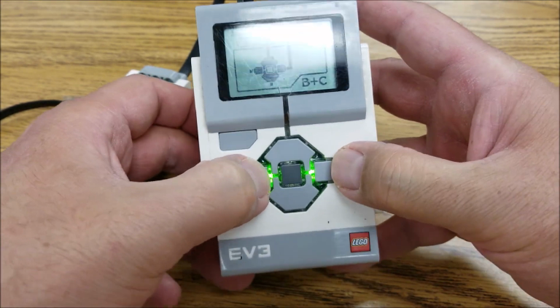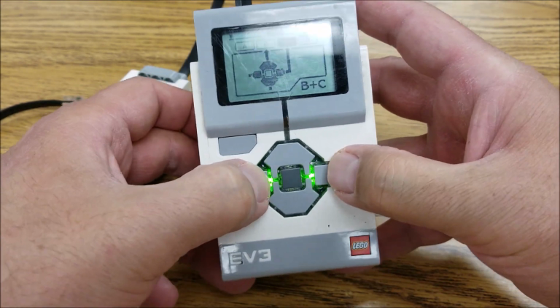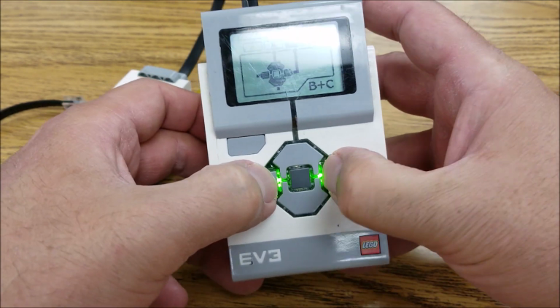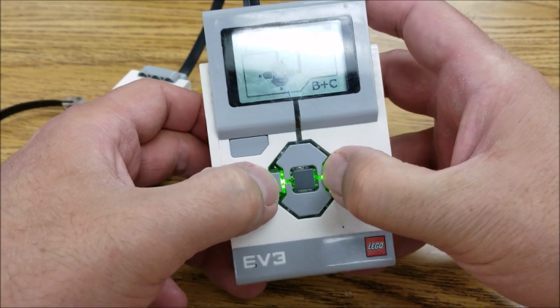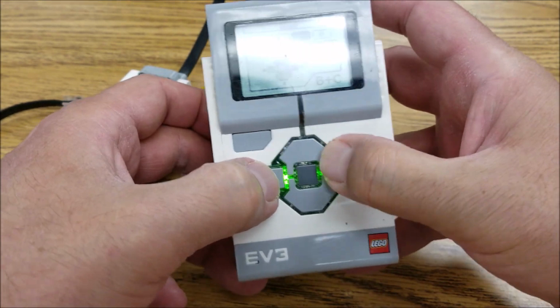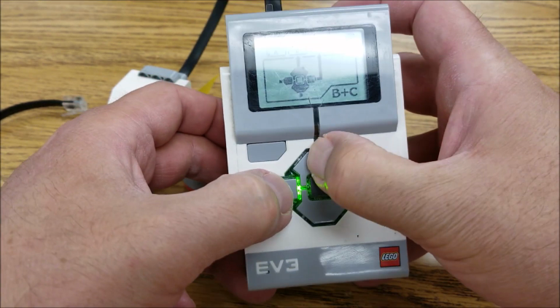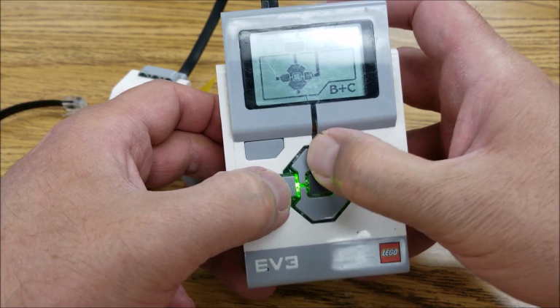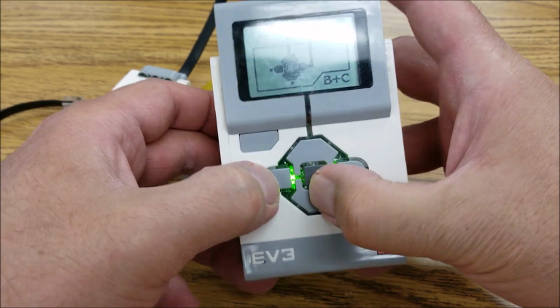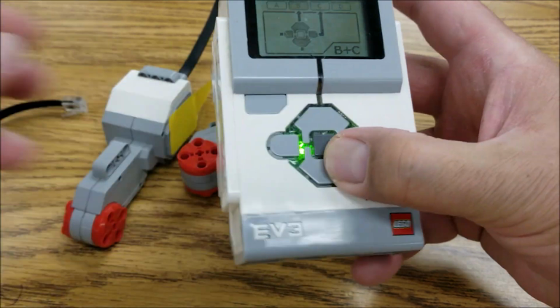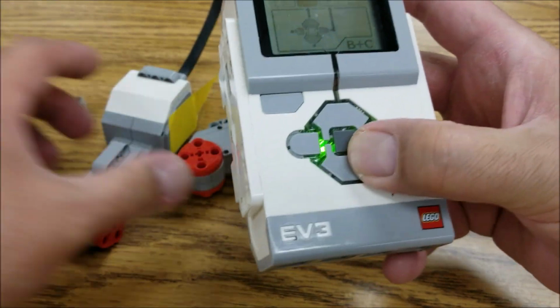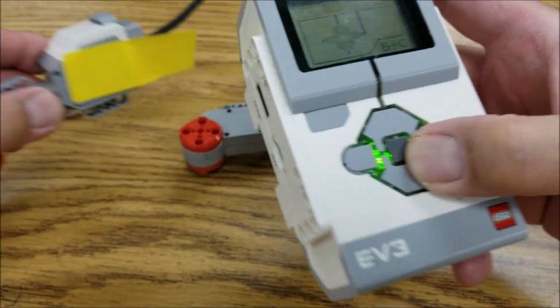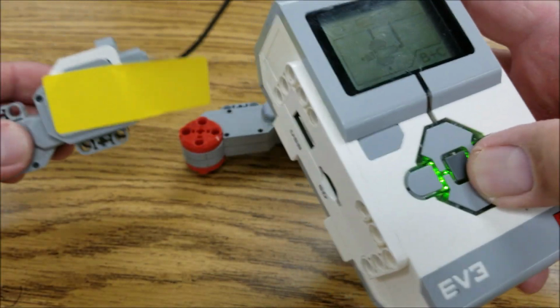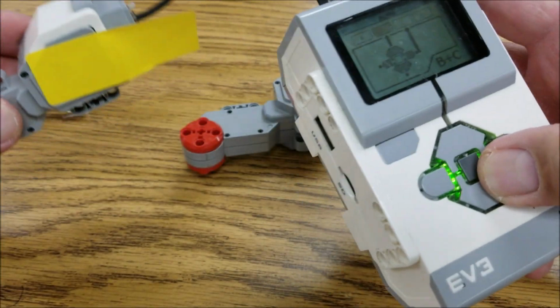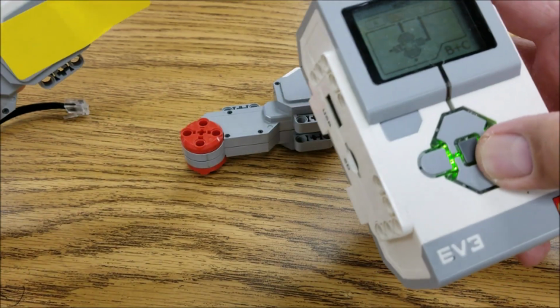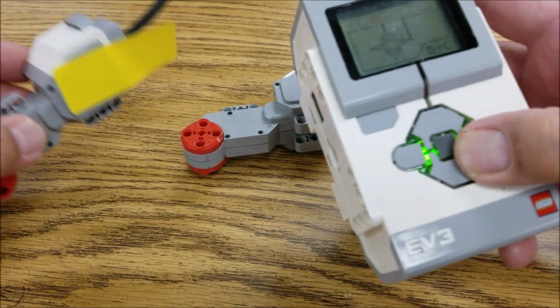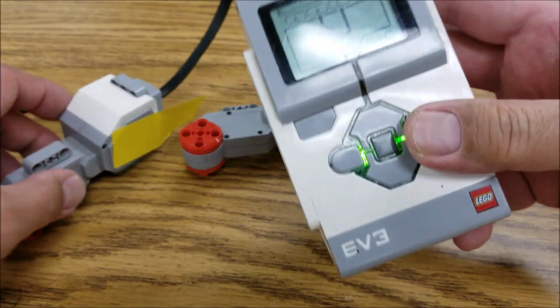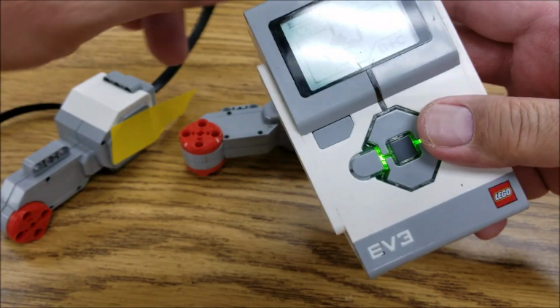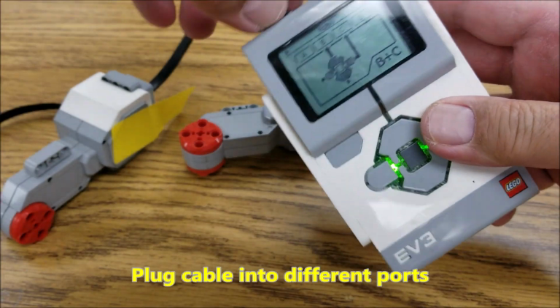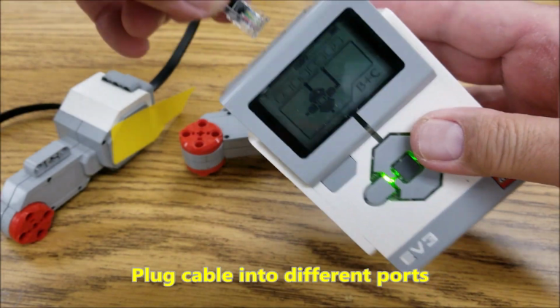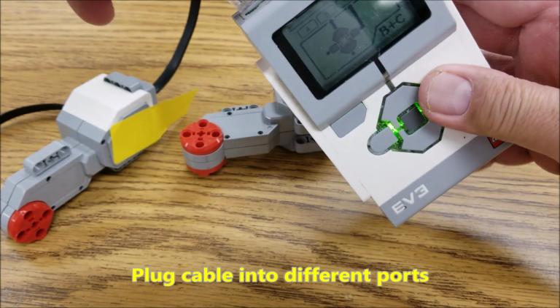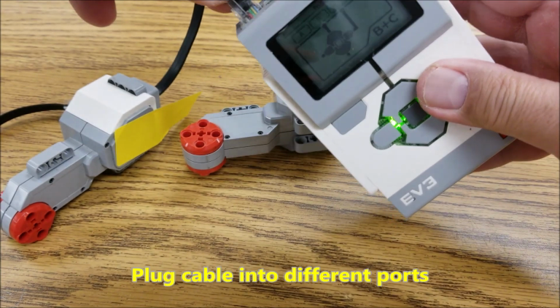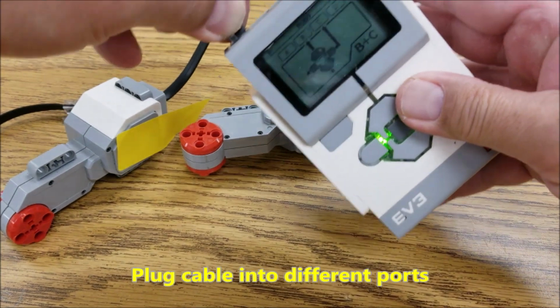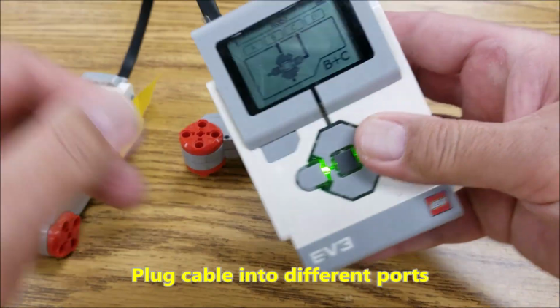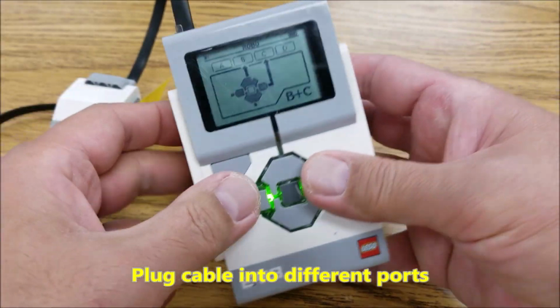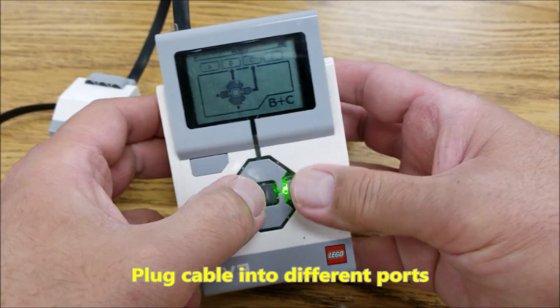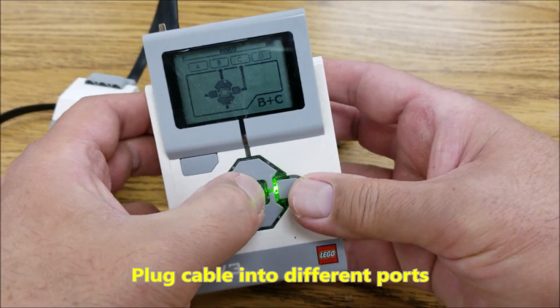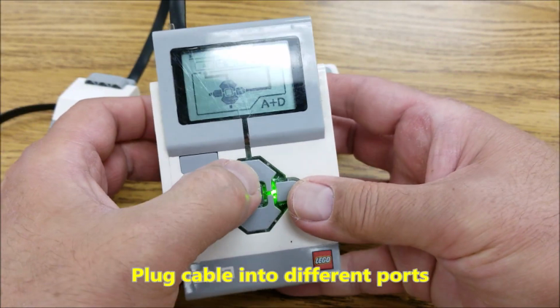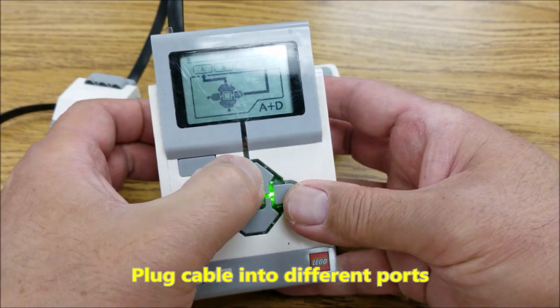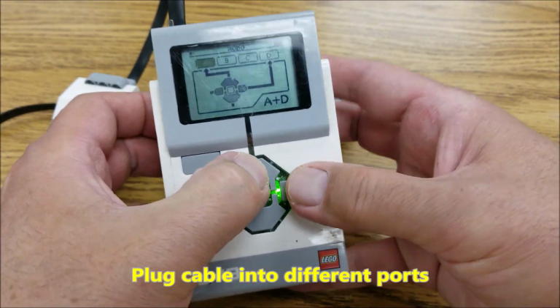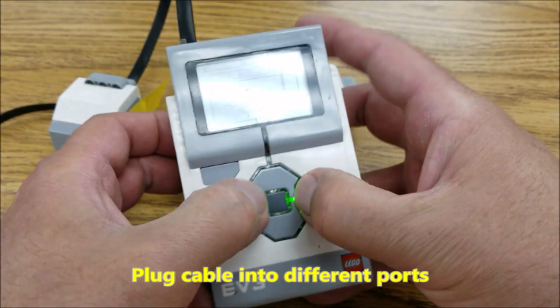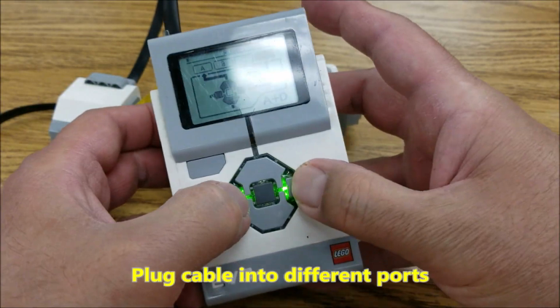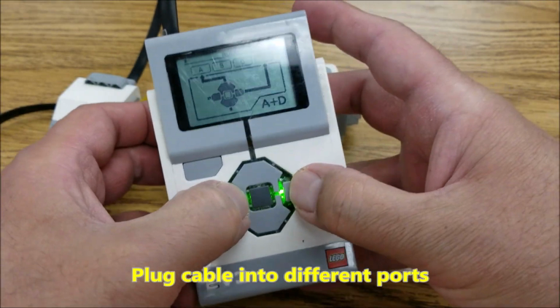I'm pressing left, right, up, down — and this motor is not doing anything. I would definitely suggest plugging it into a different port just to verify that as well.